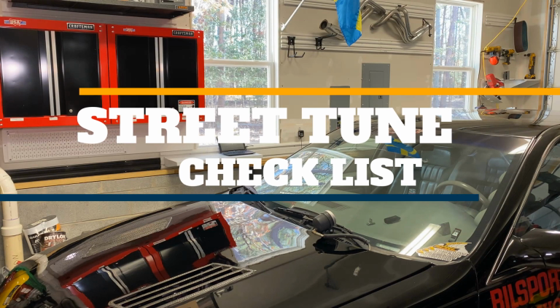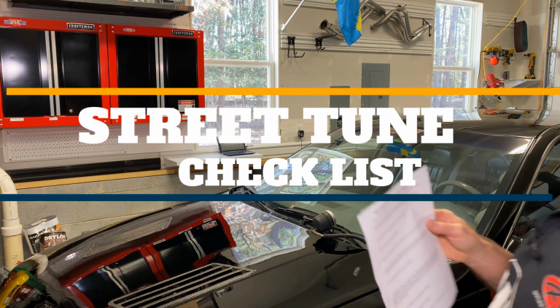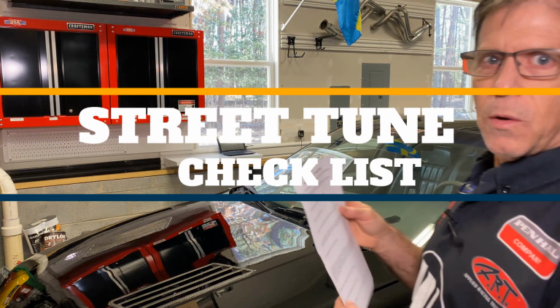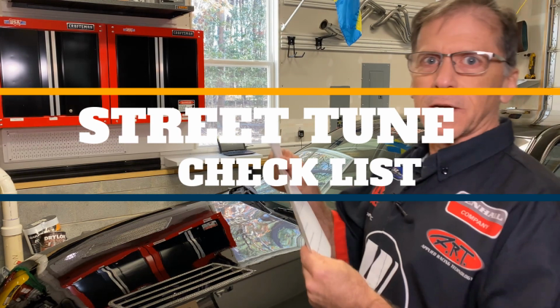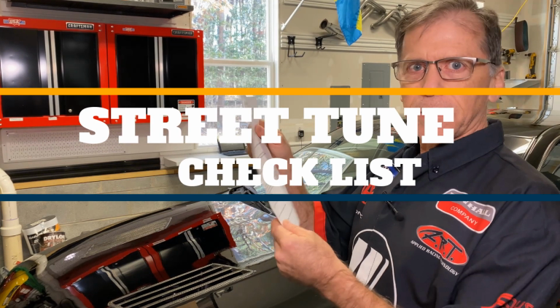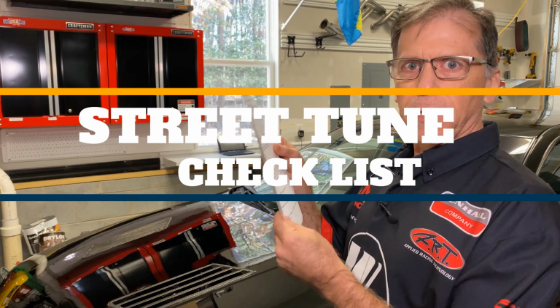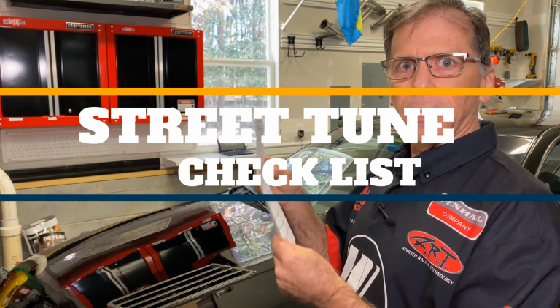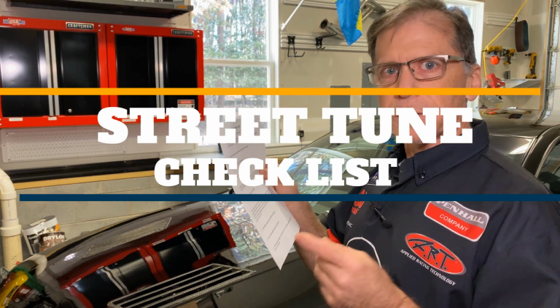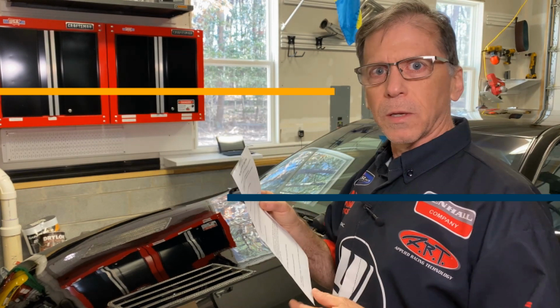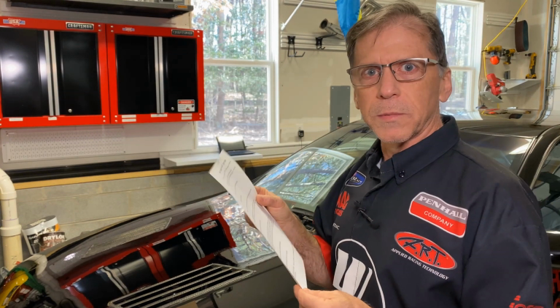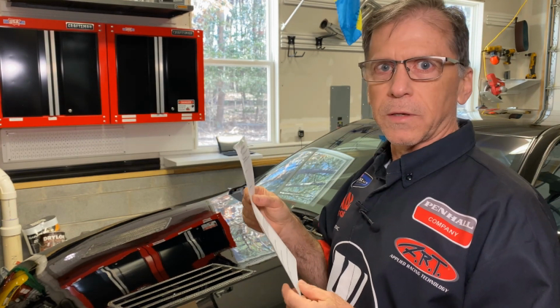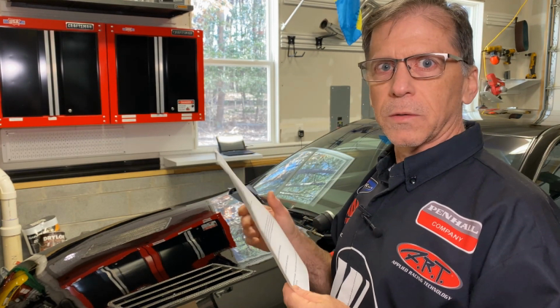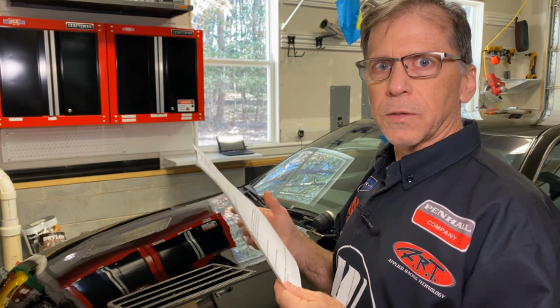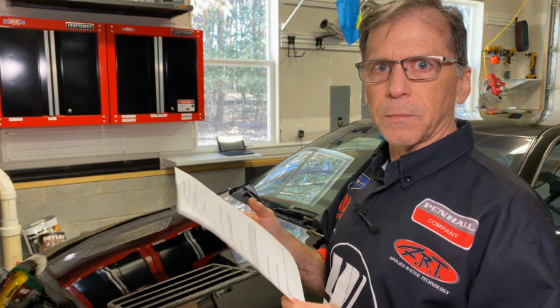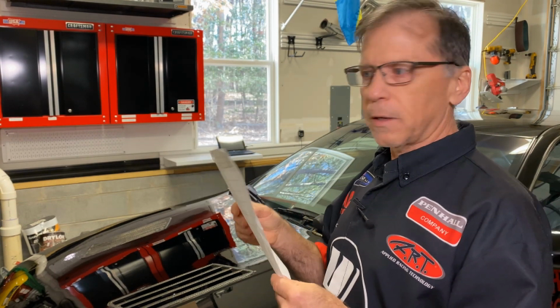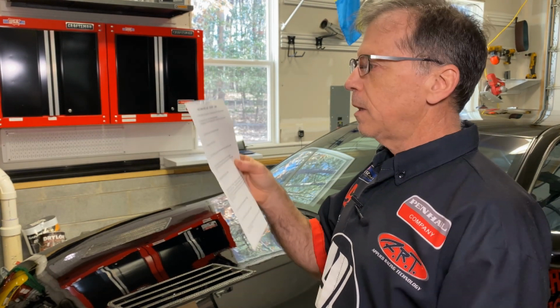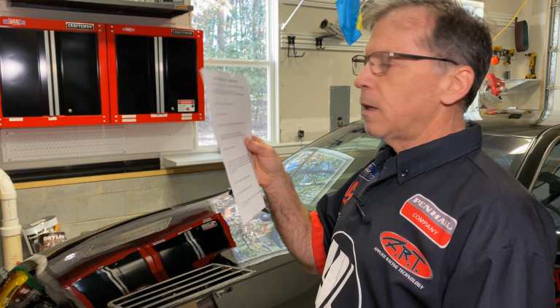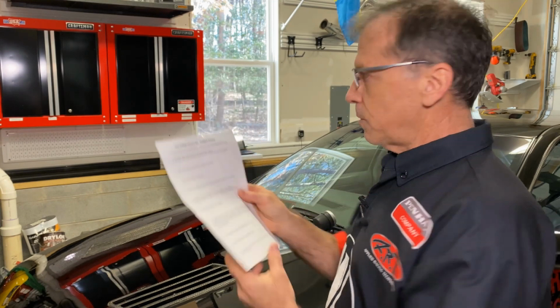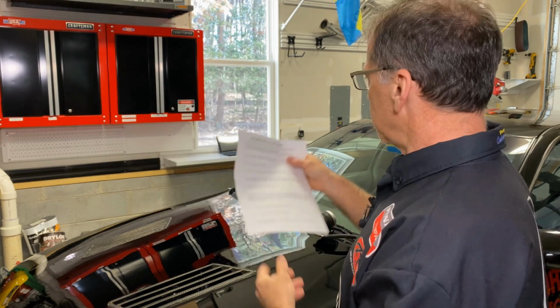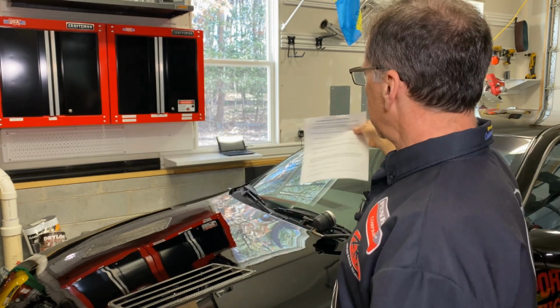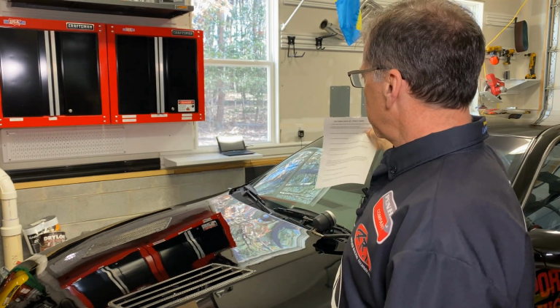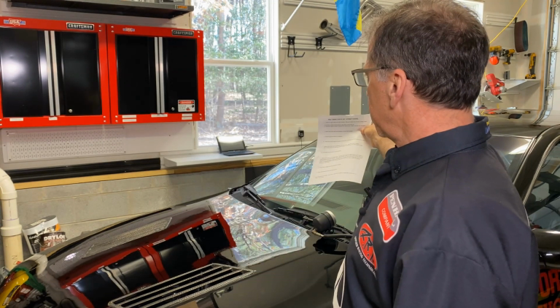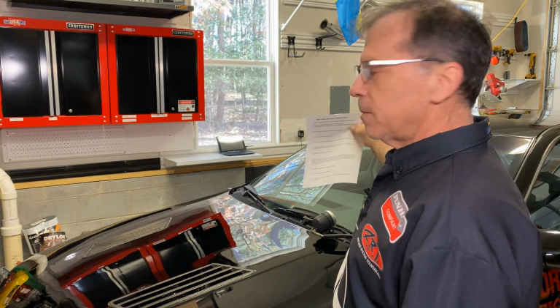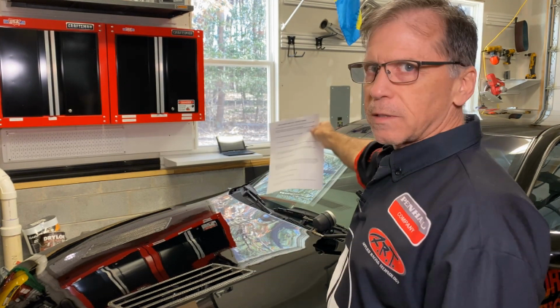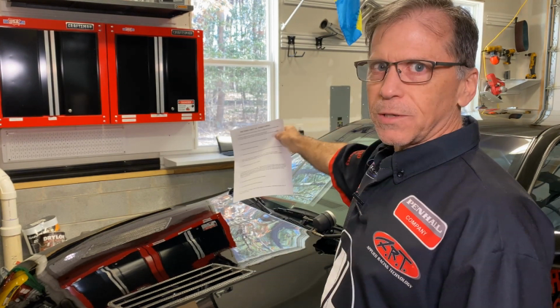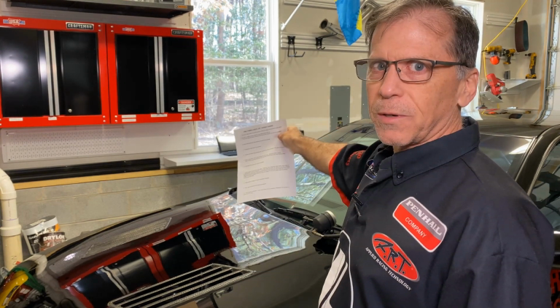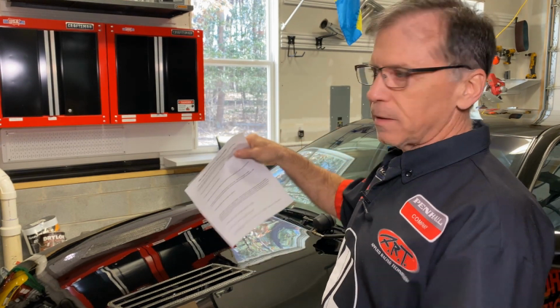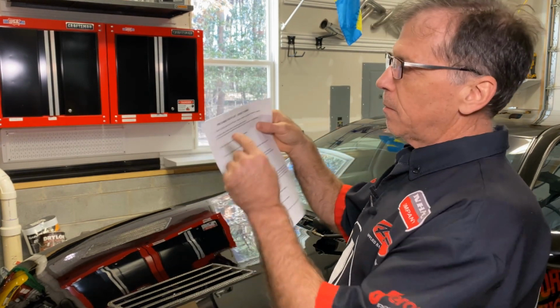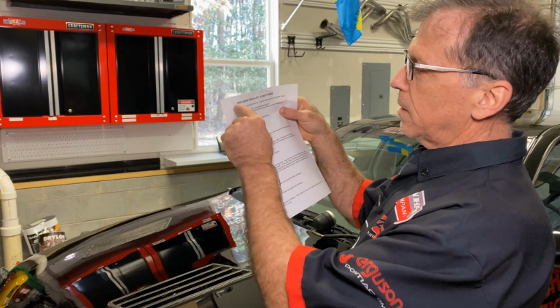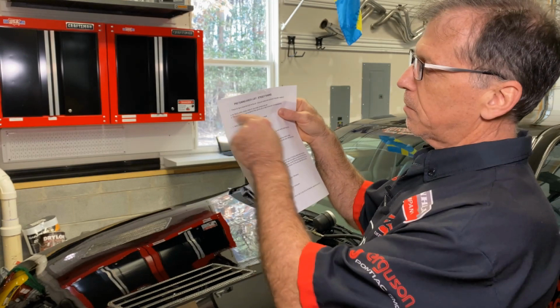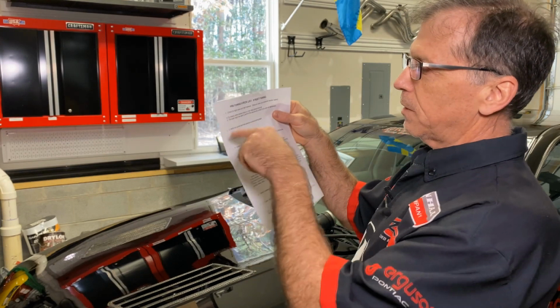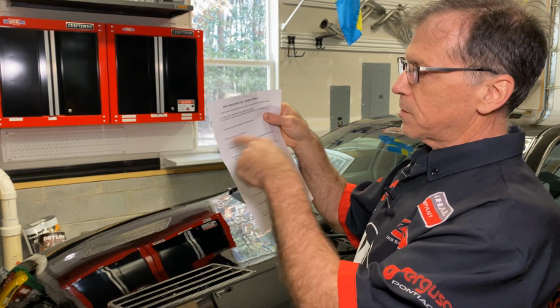Alright, we're going to the checklist. I have it right here in my hand. It's available at my website for download so you don't have to make one up. You need to tape it to your car window and mark off after everything's done.